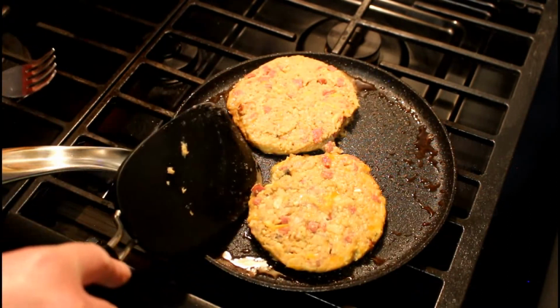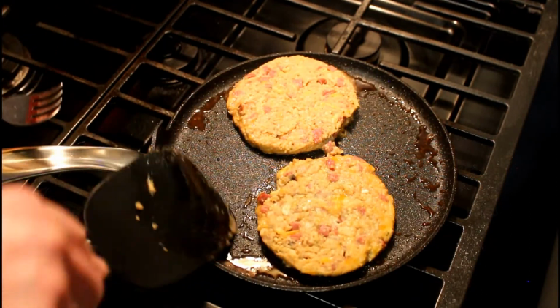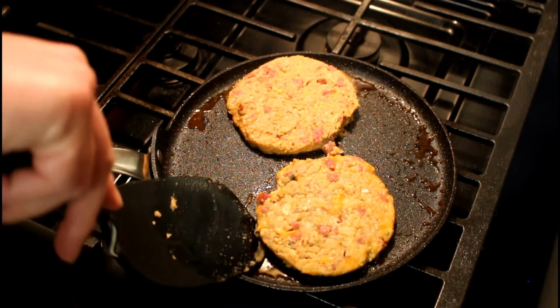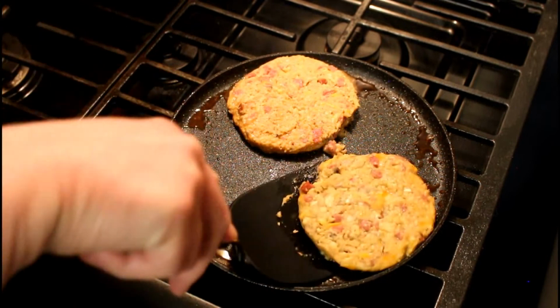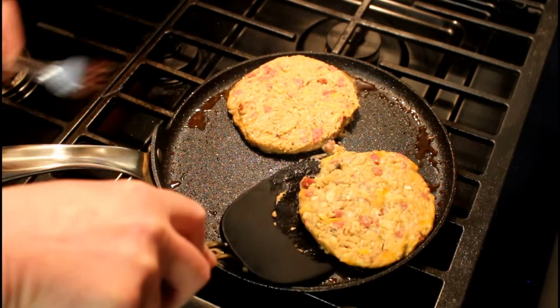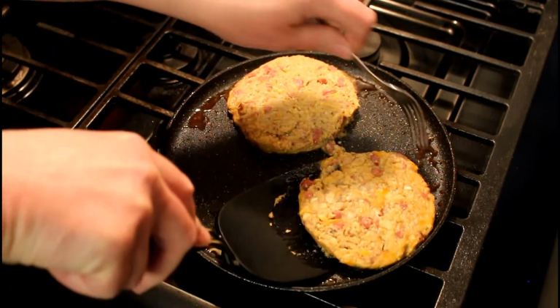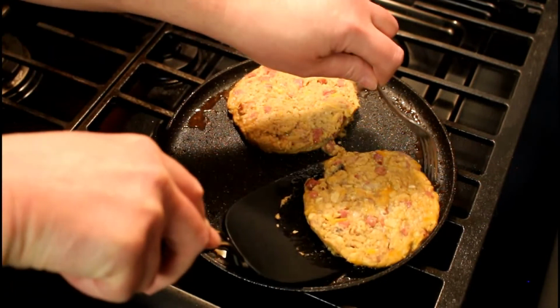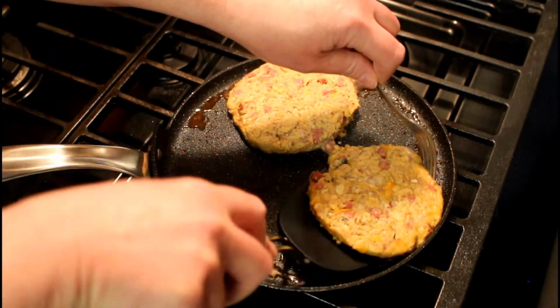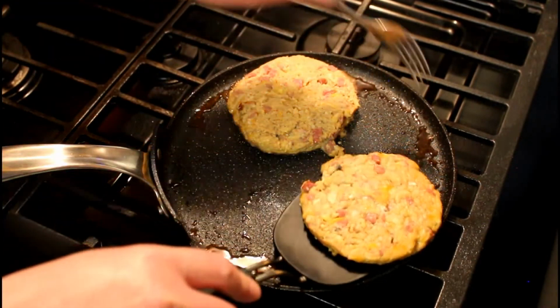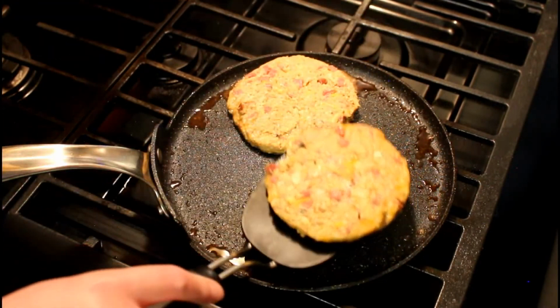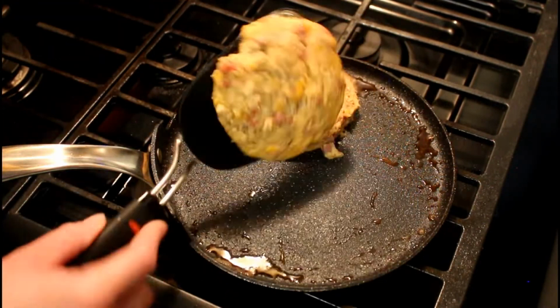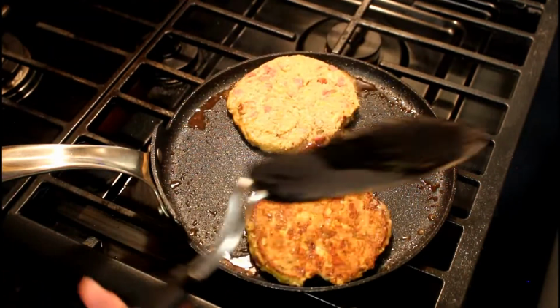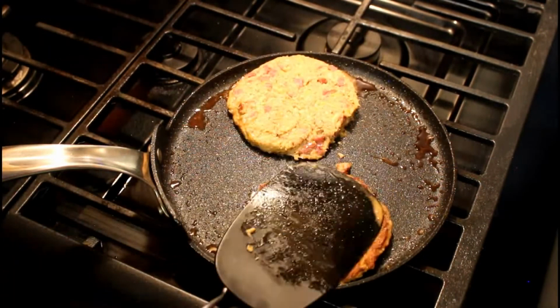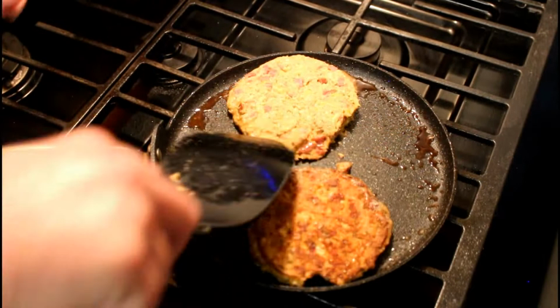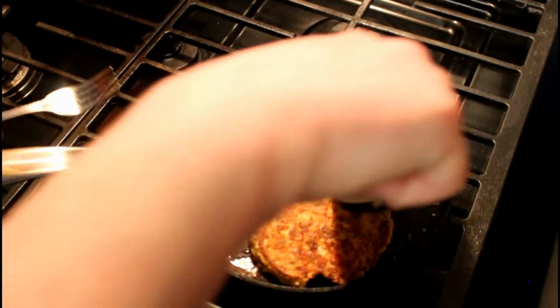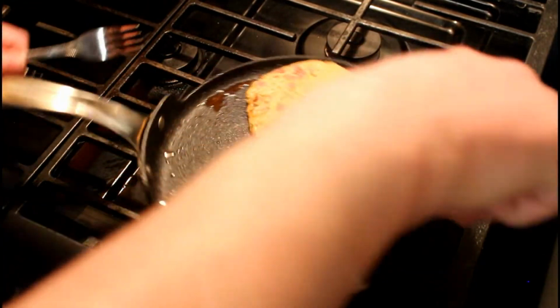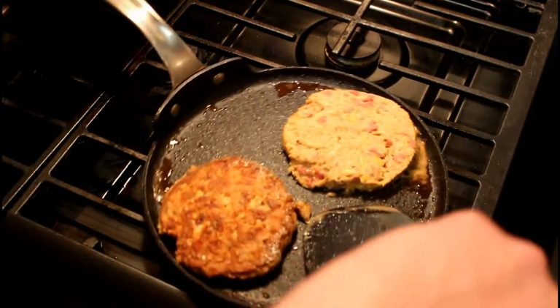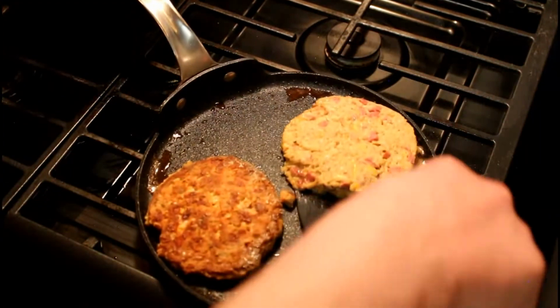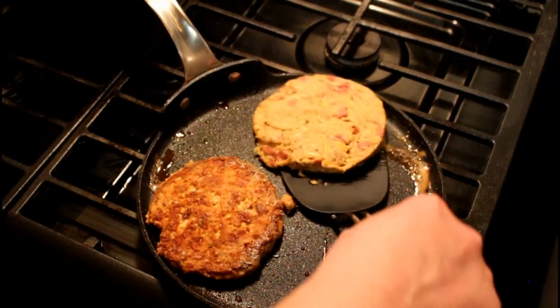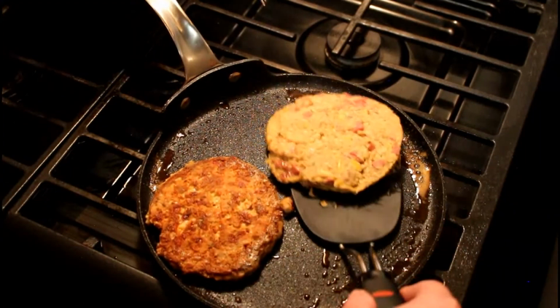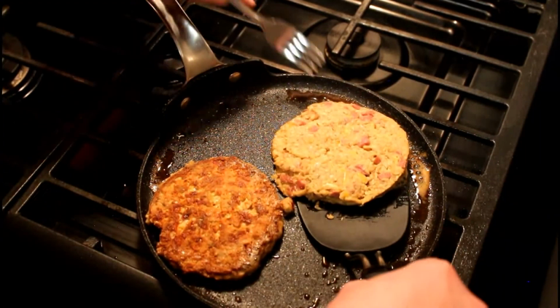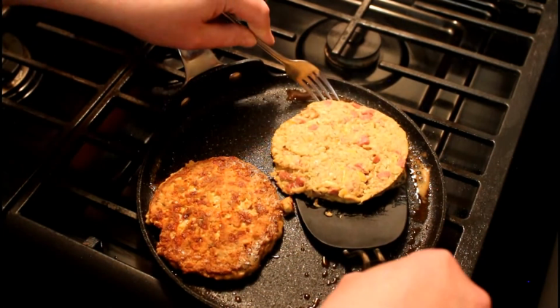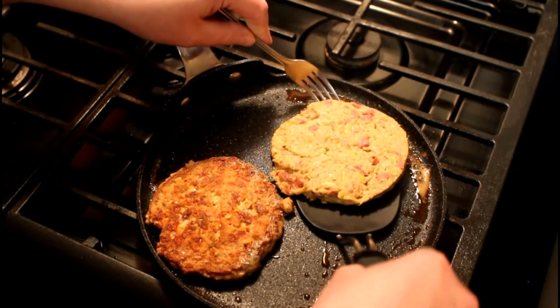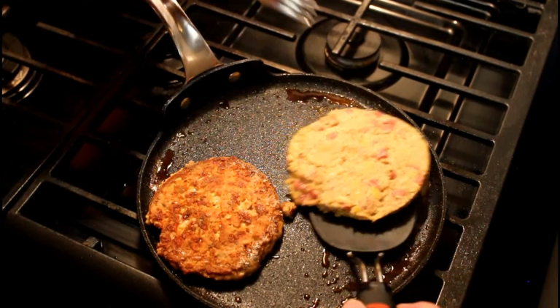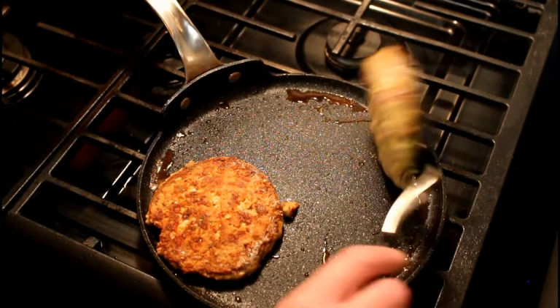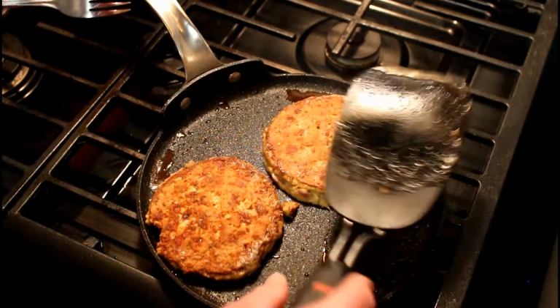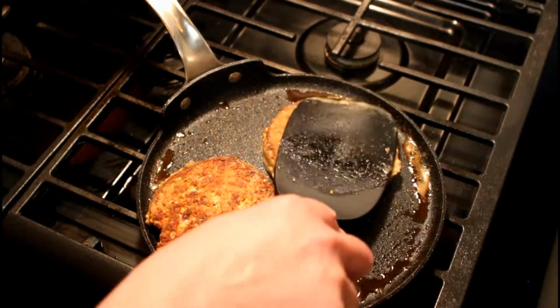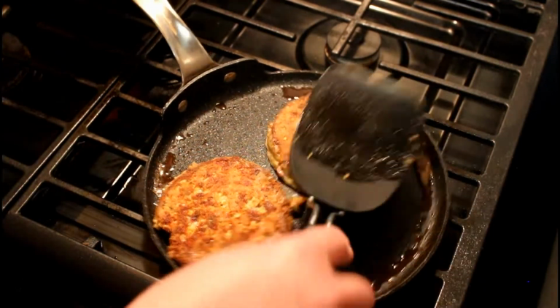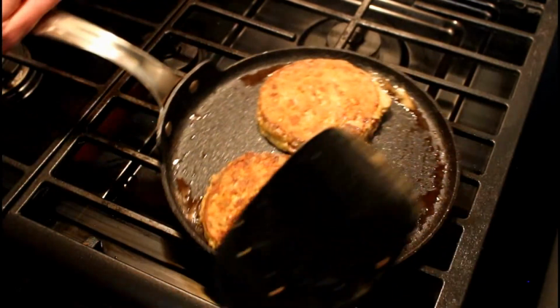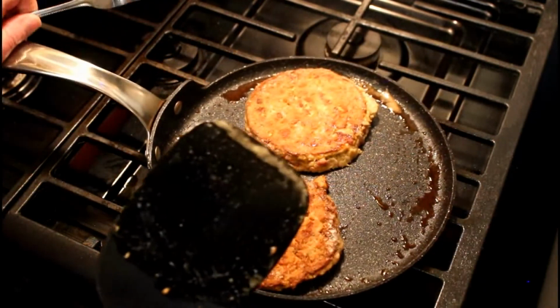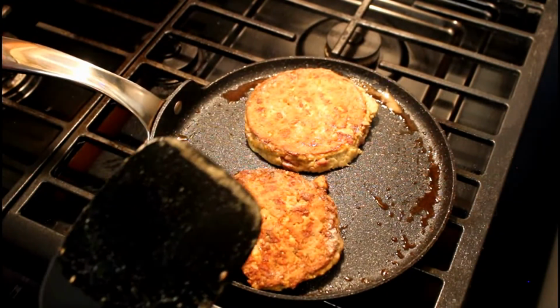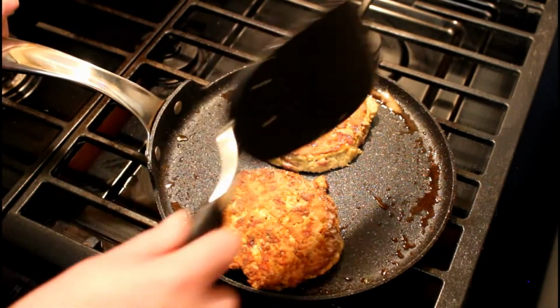So now we're going to flip them — get a big flipper. Flipping out over here? You betcha. These are like massive fish cakes.